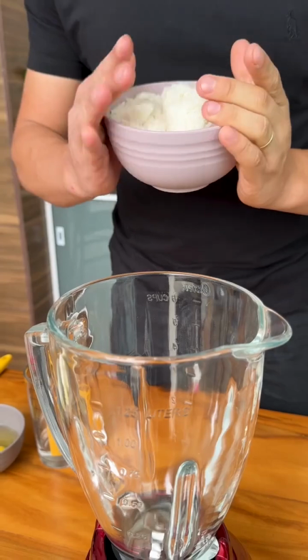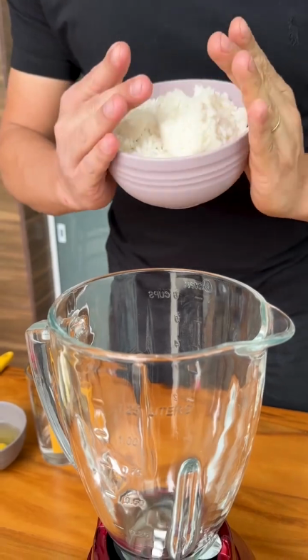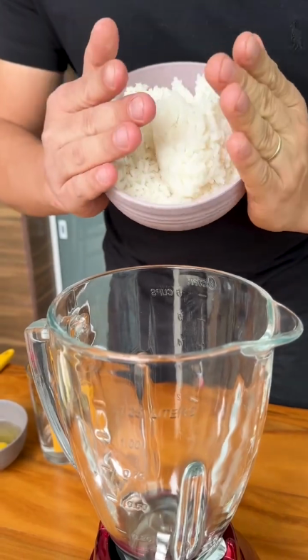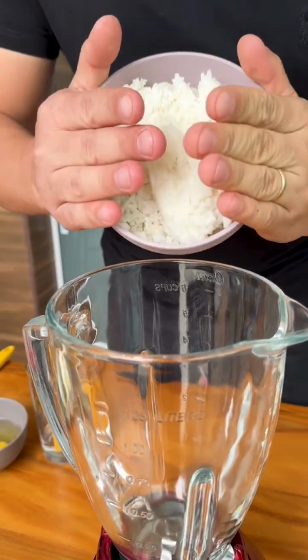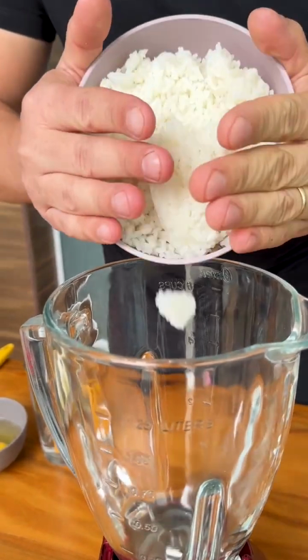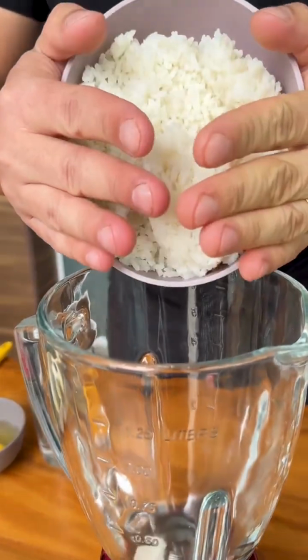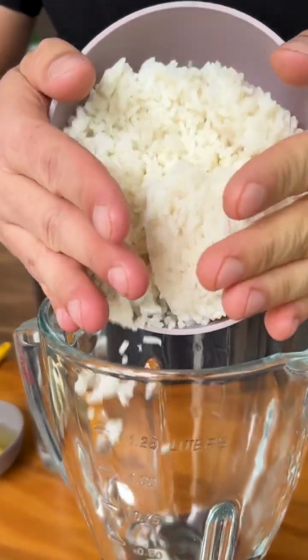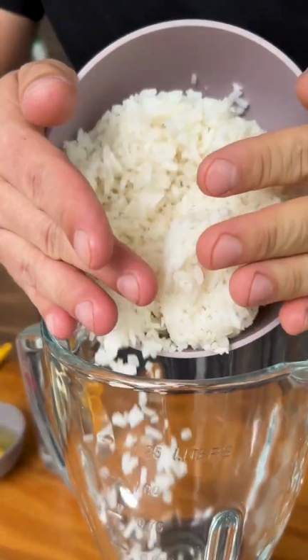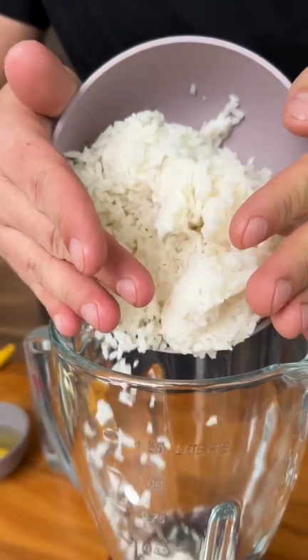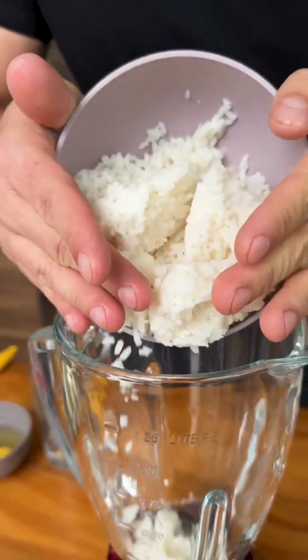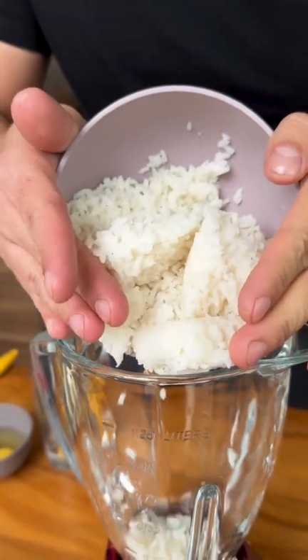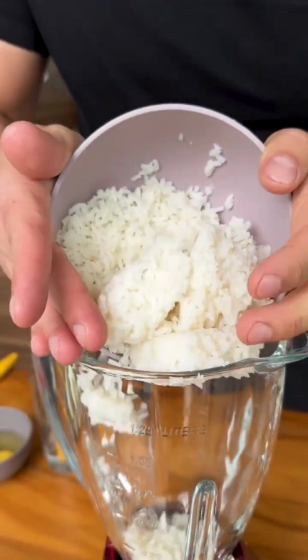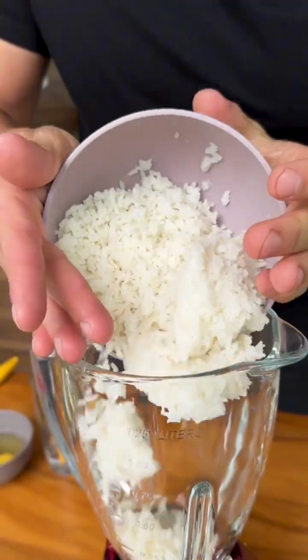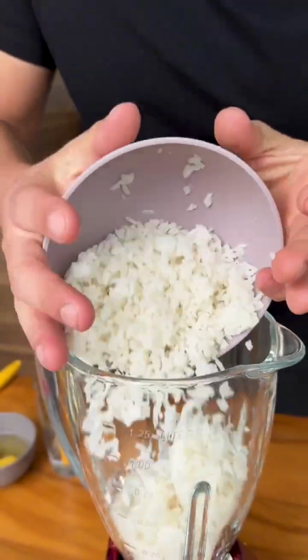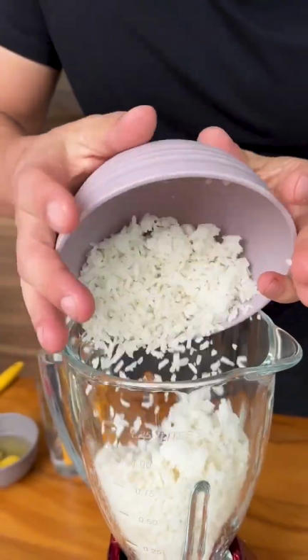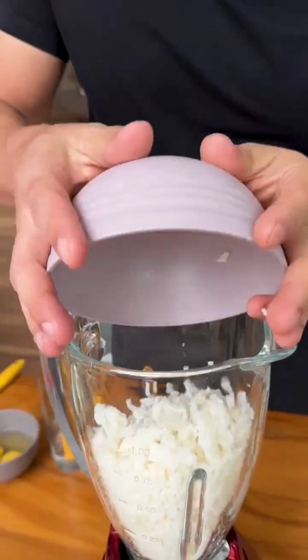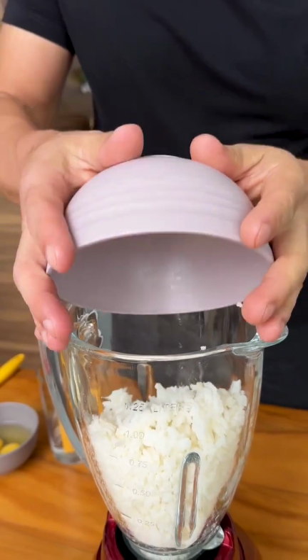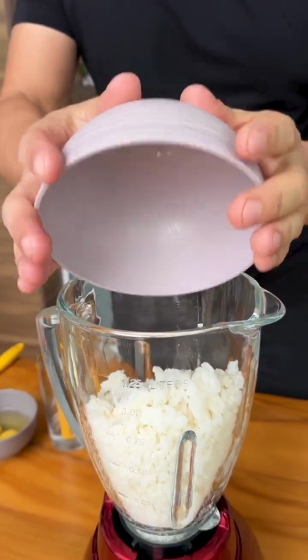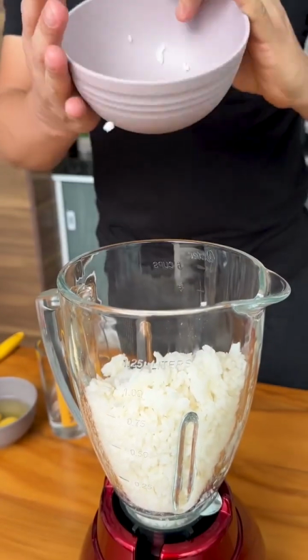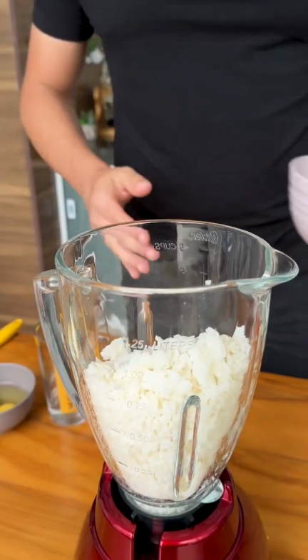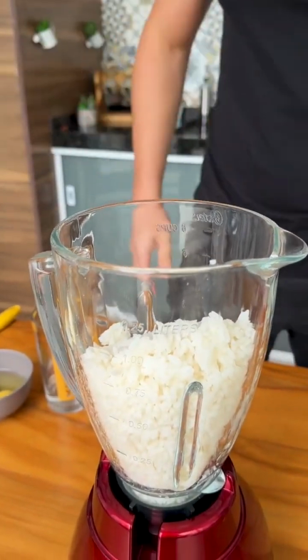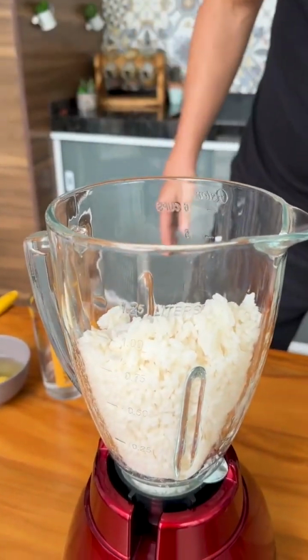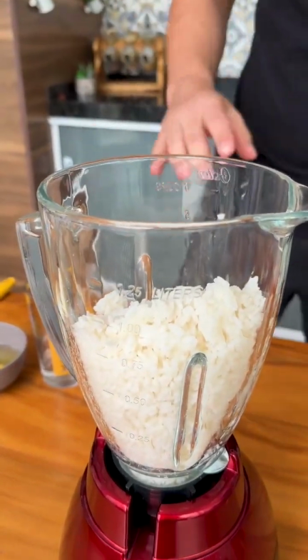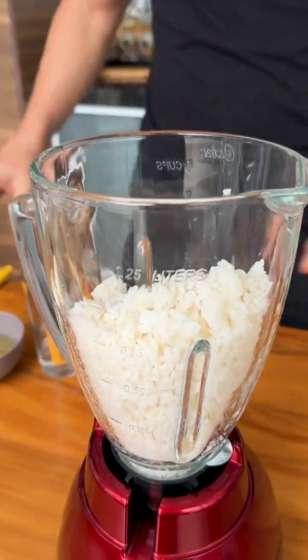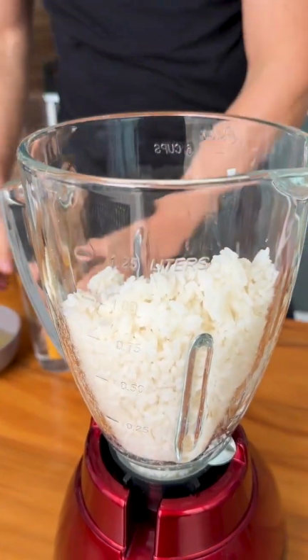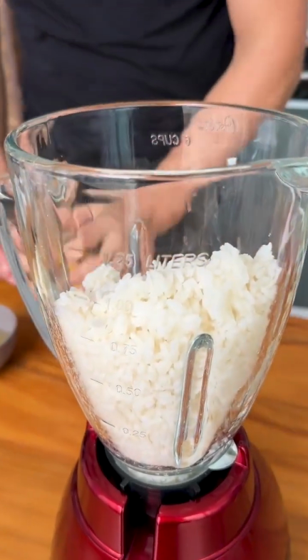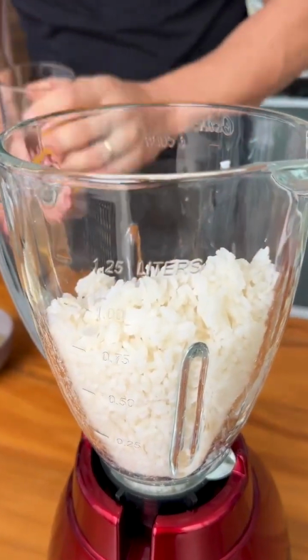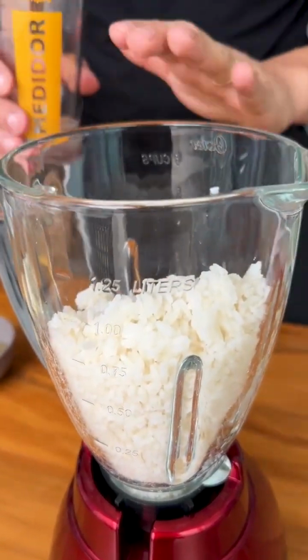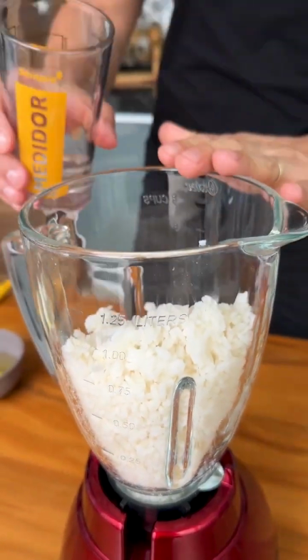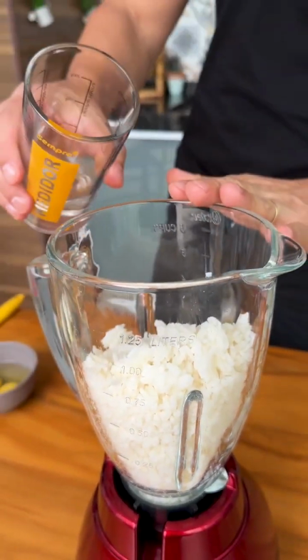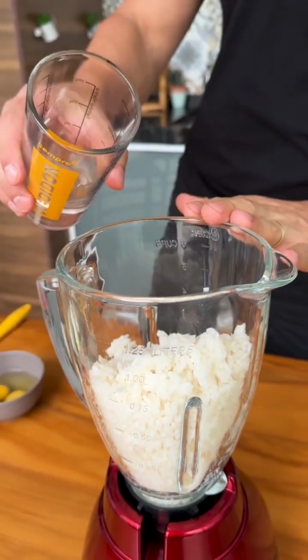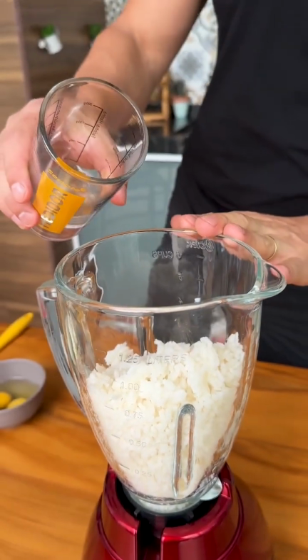Let's start by adding 2 cups of cooked rice to the blender. Don't waste any more rice in your home — if you have leftover rice, make this delicious recipe.